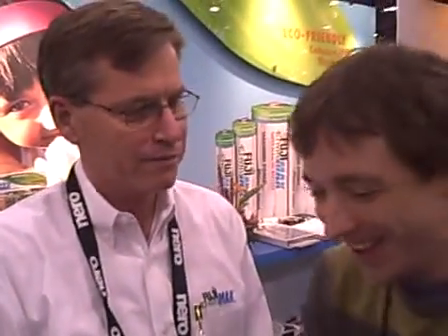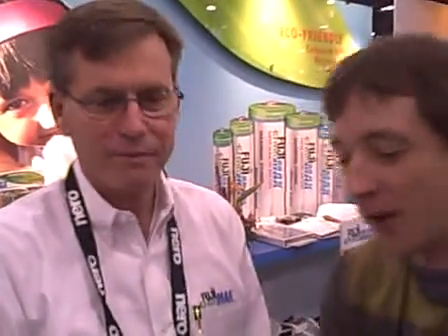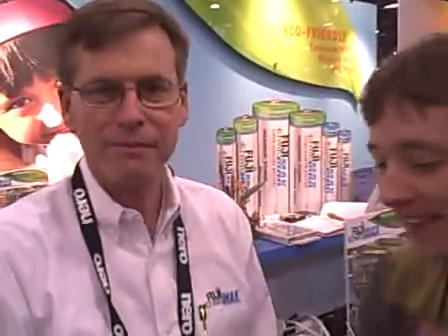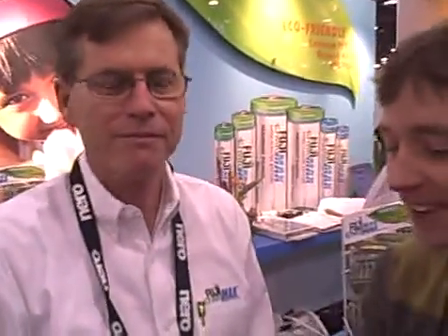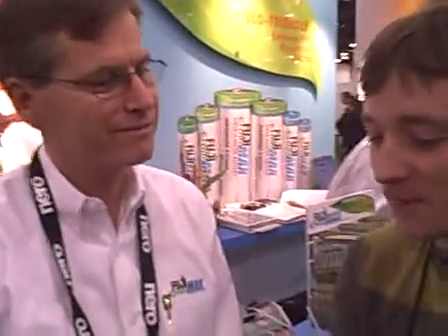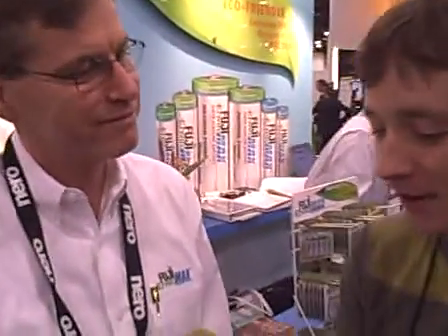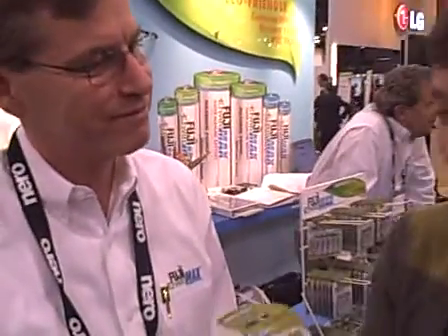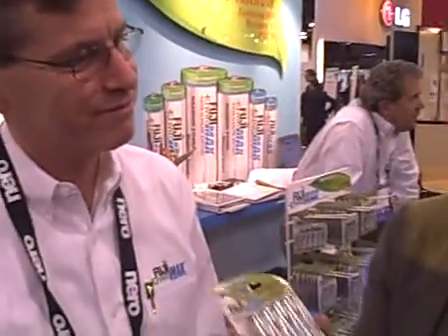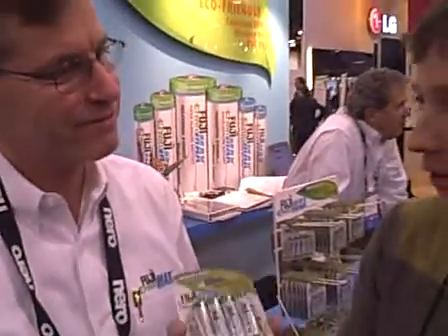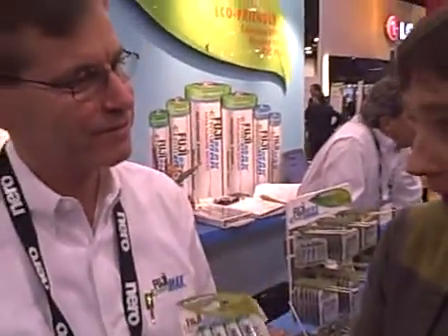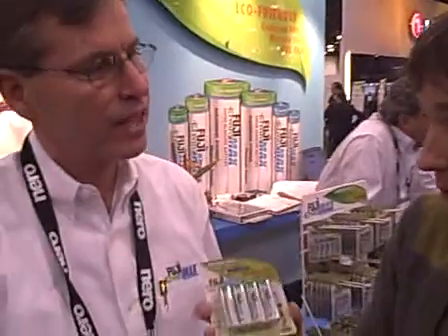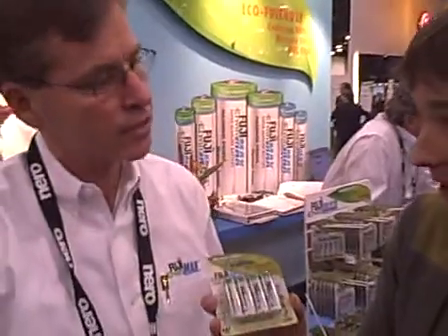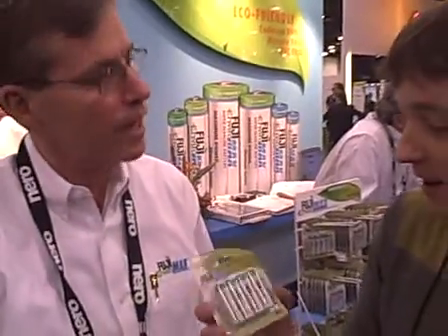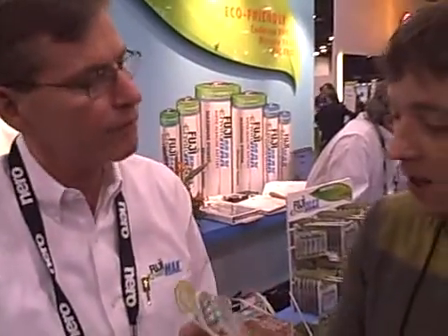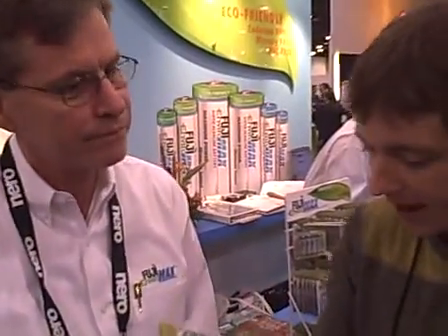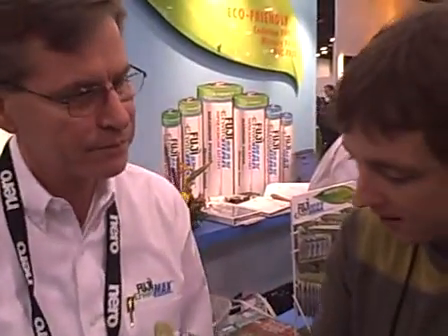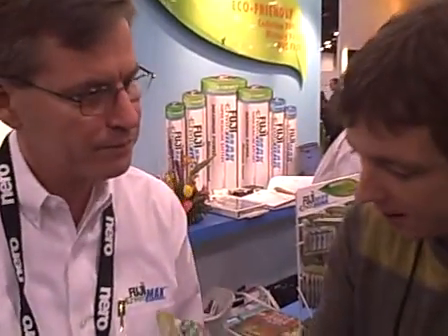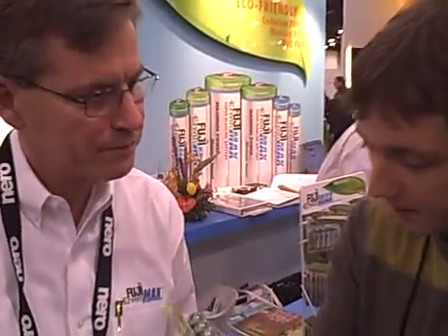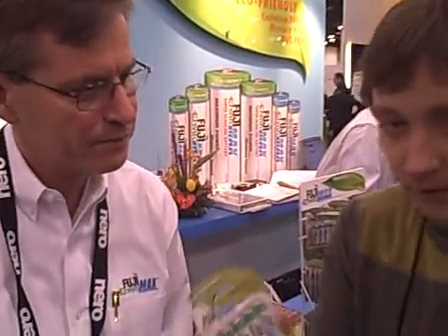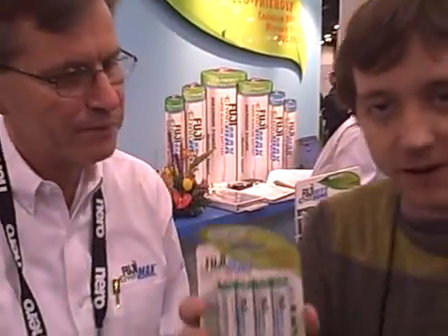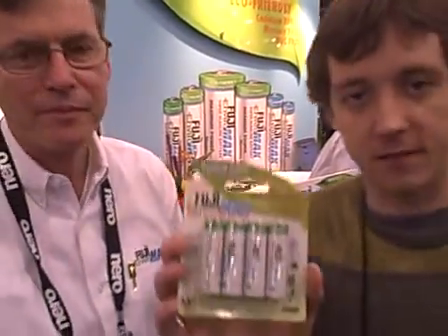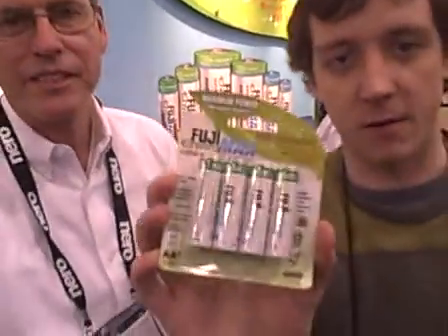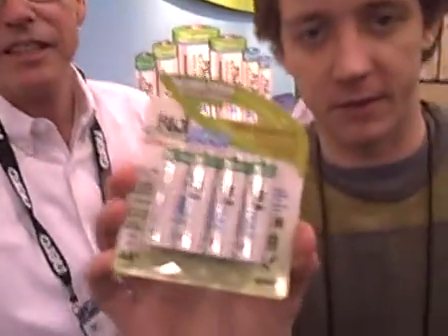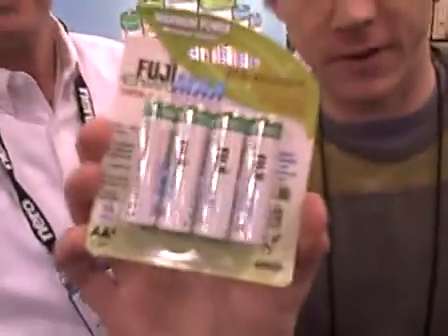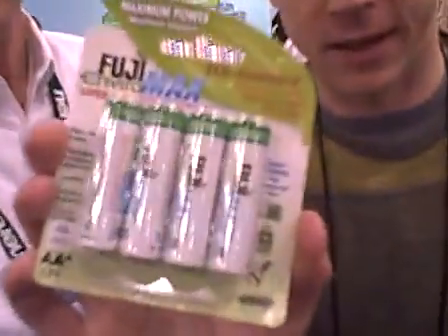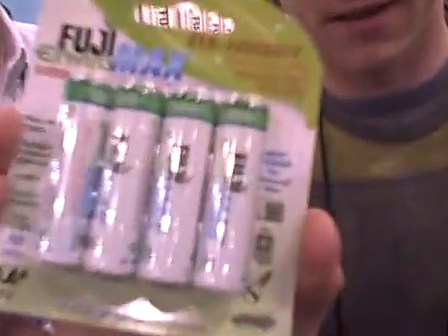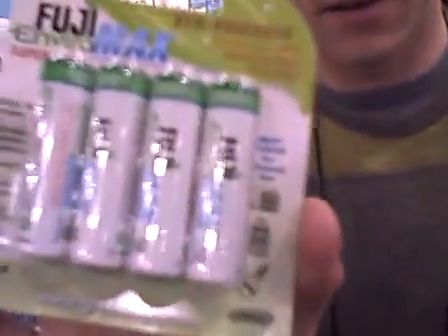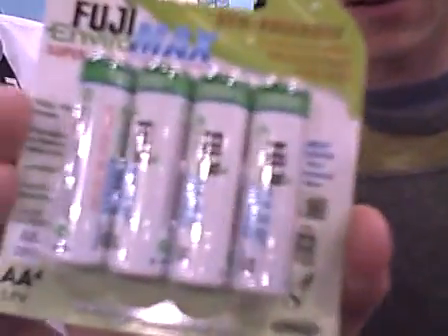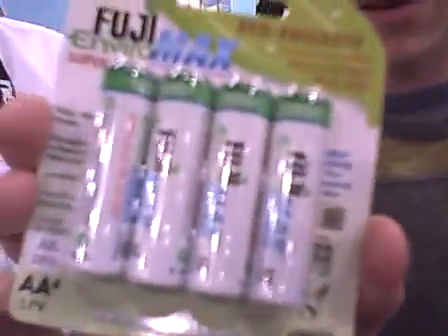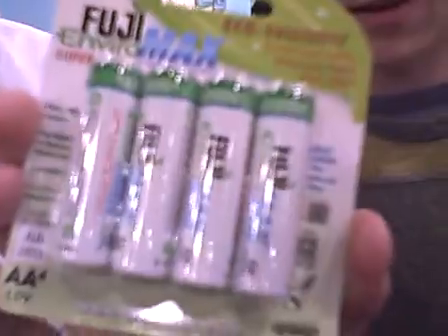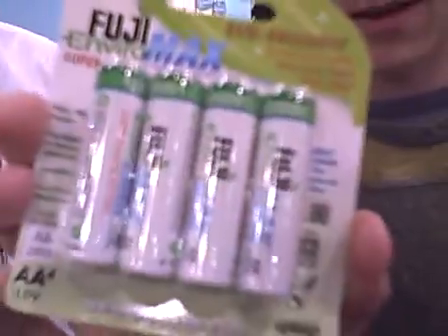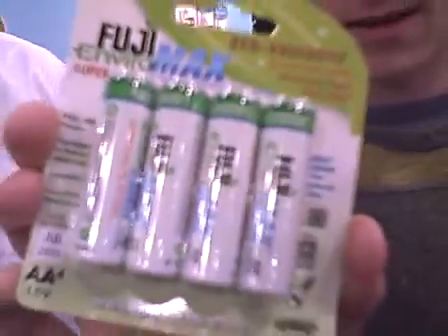So are these batteries okay to just throw in the trash? It is, yes. So they're very environmentally friendly, and they're just as powerful and they don't cost any more.